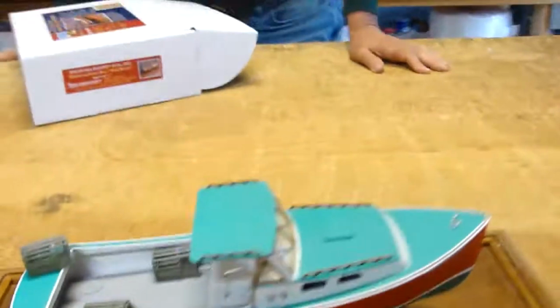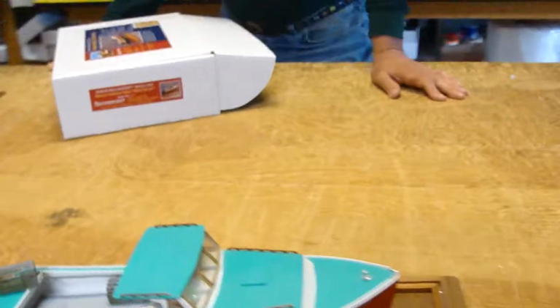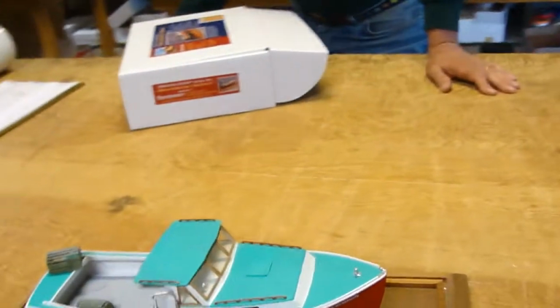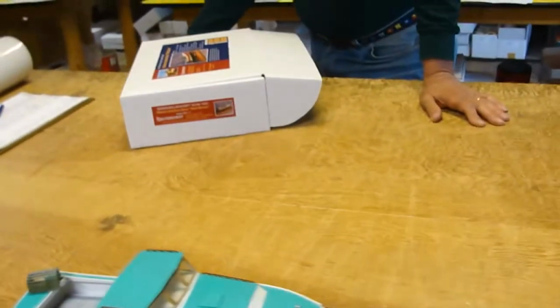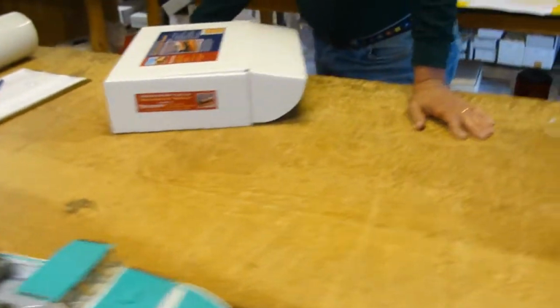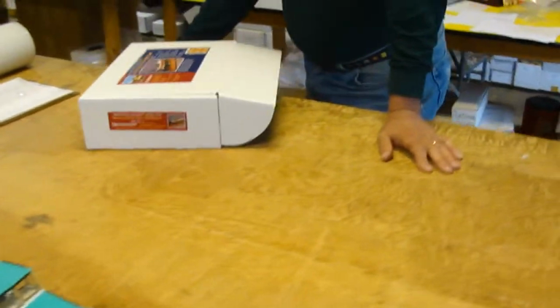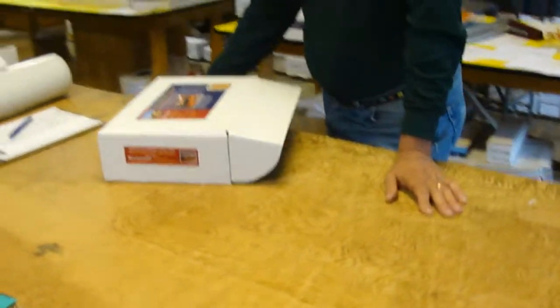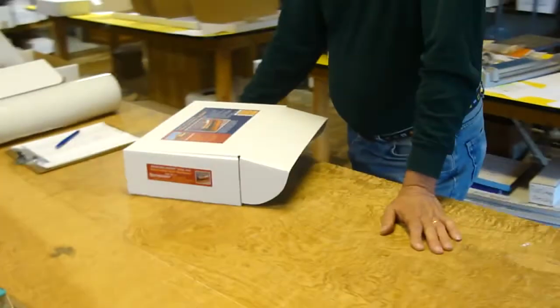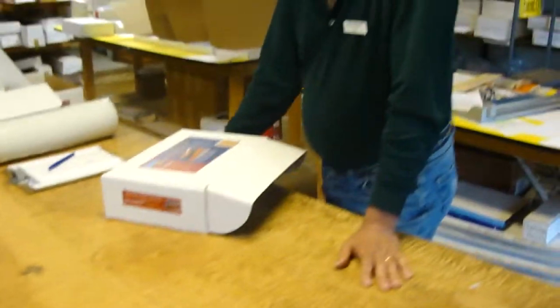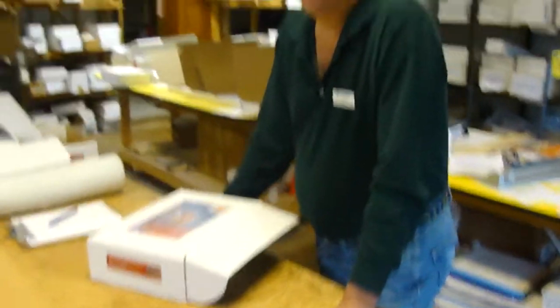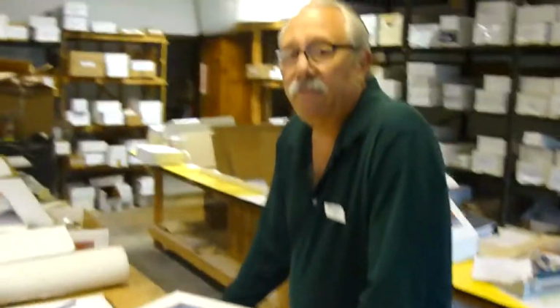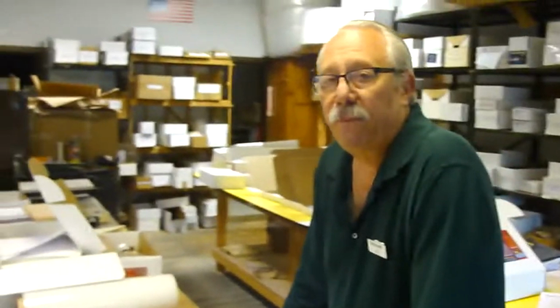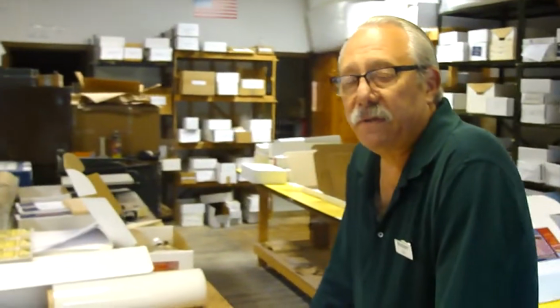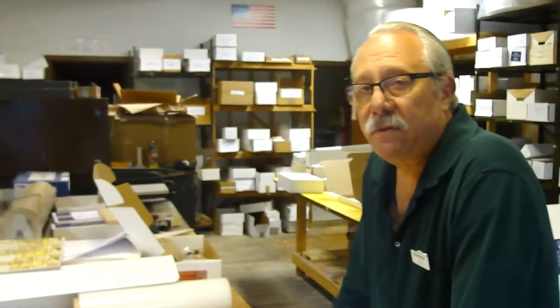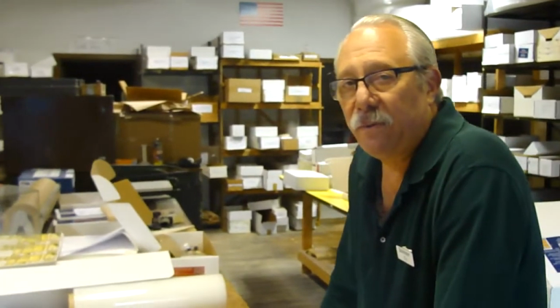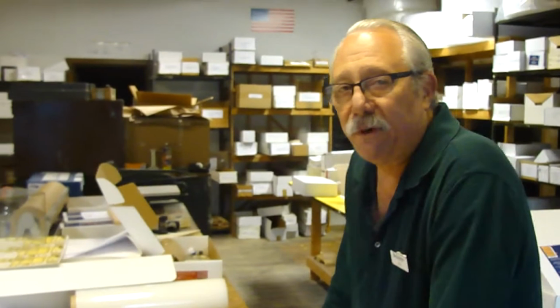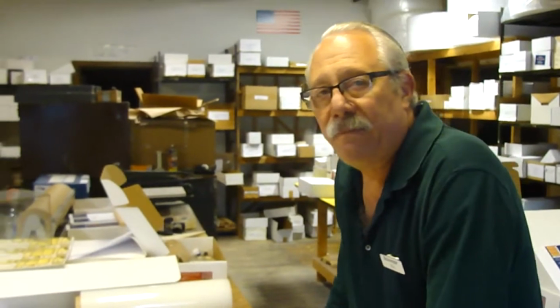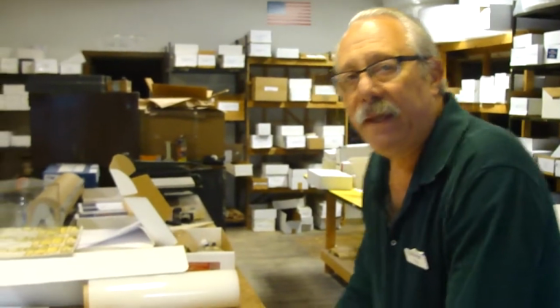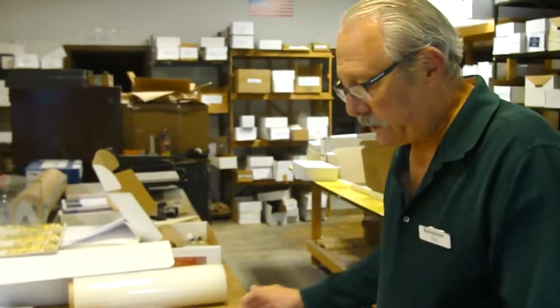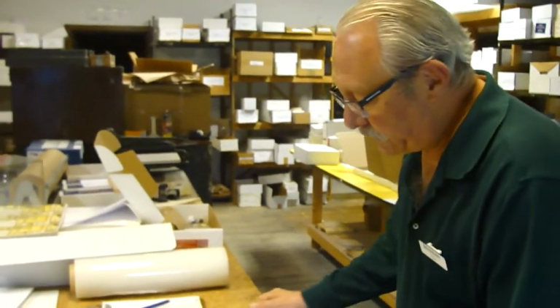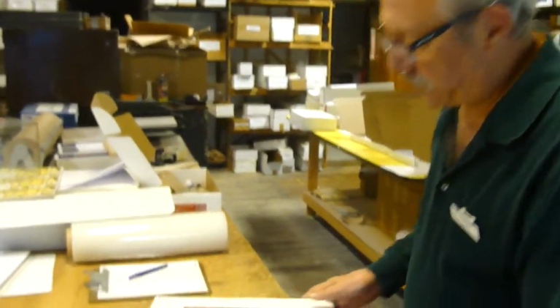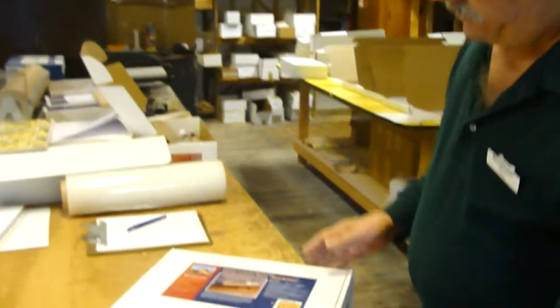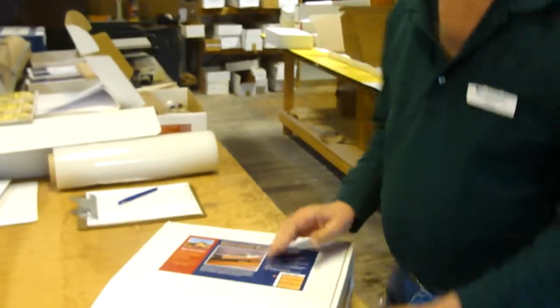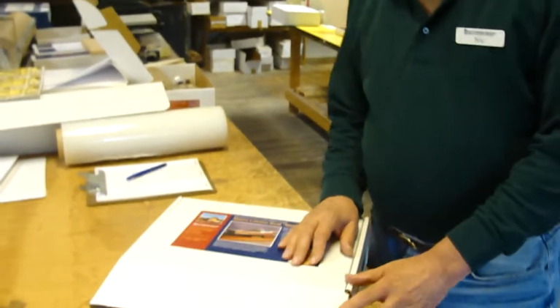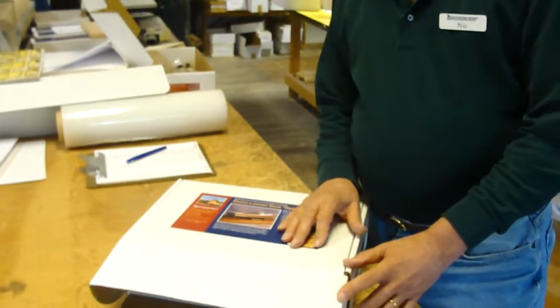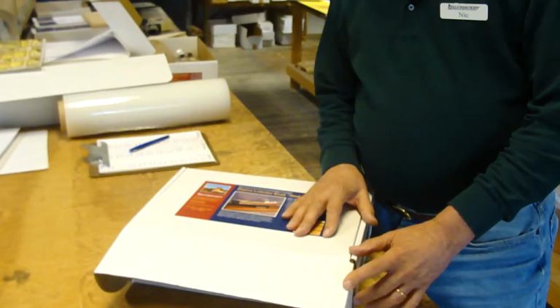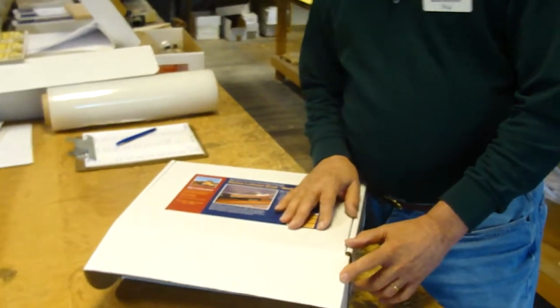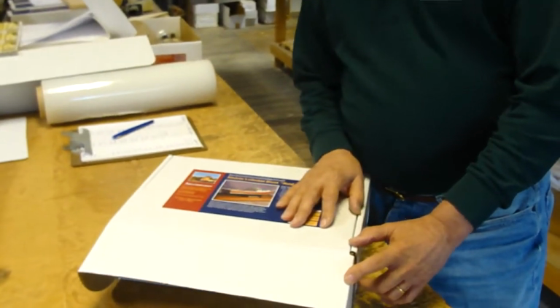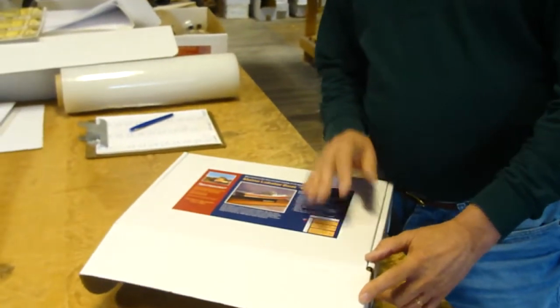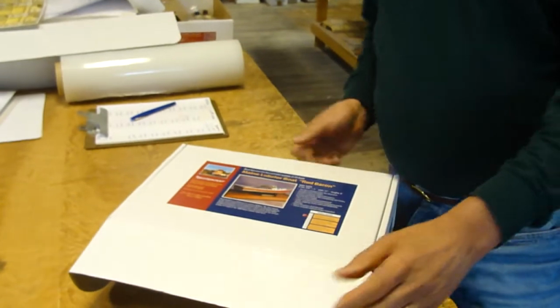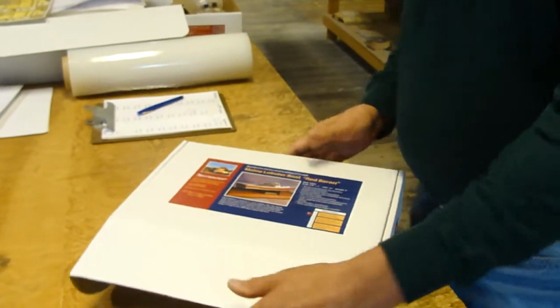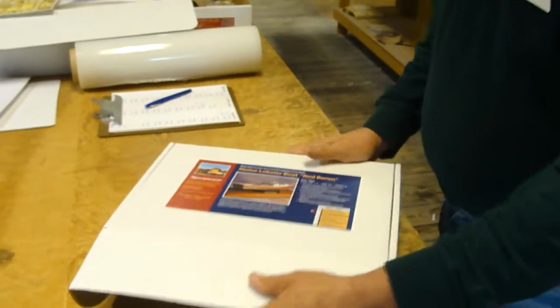Blue Jacket's kit of the Red Baron is built to a scale of 3⅛ inch to 1 foot. Let's take a look at the kit. By the way, my name is Nick and I'm the owner of Blue Jacket.